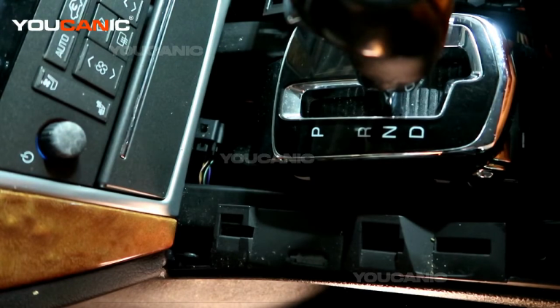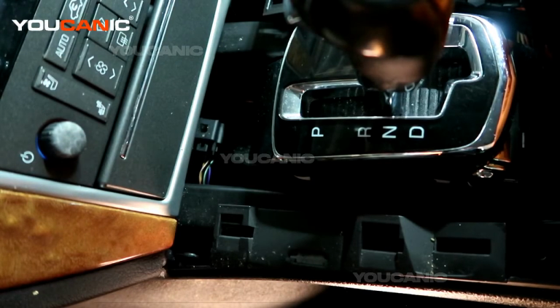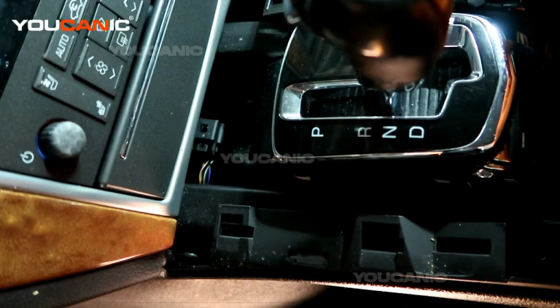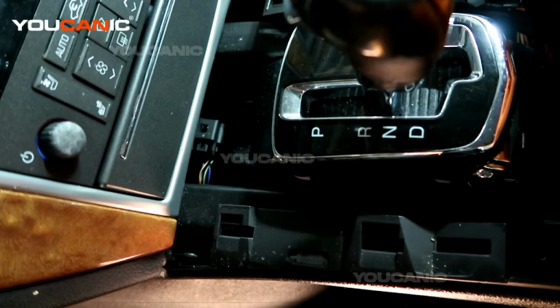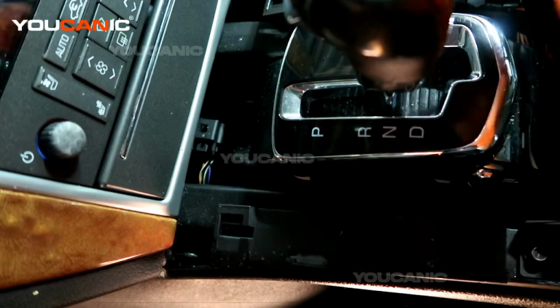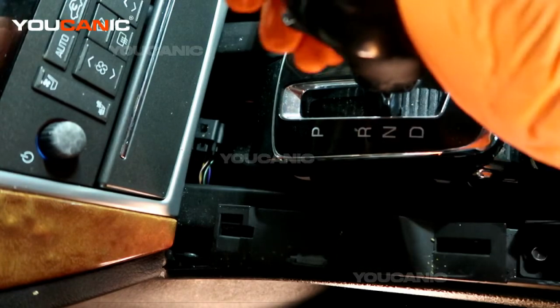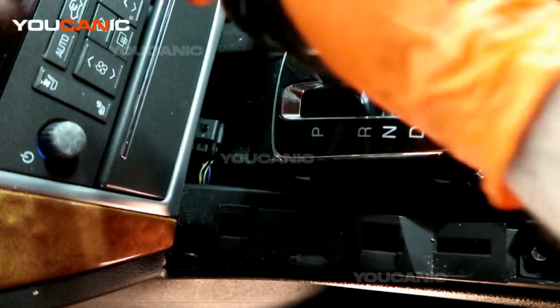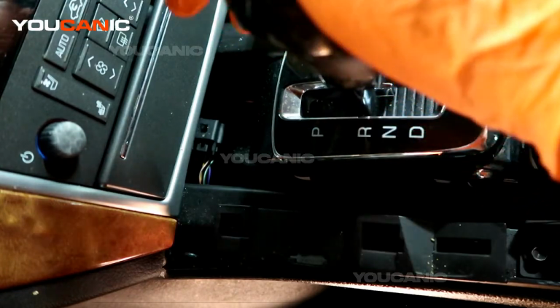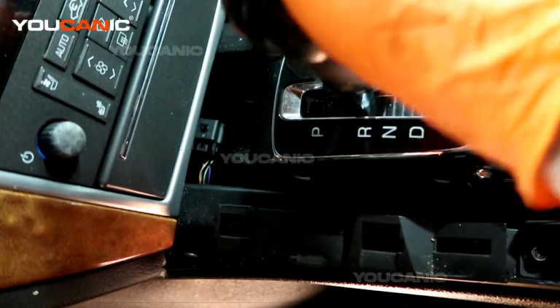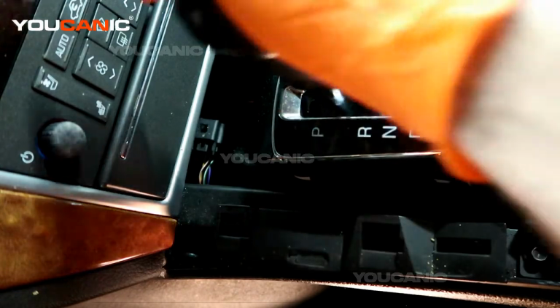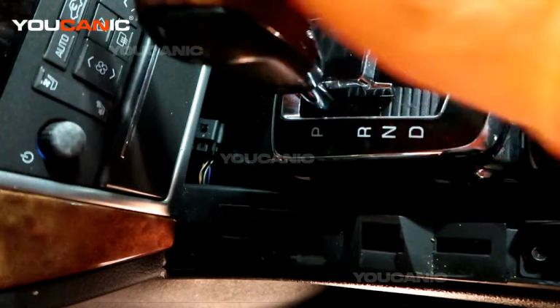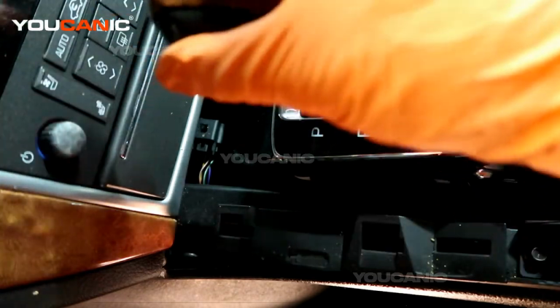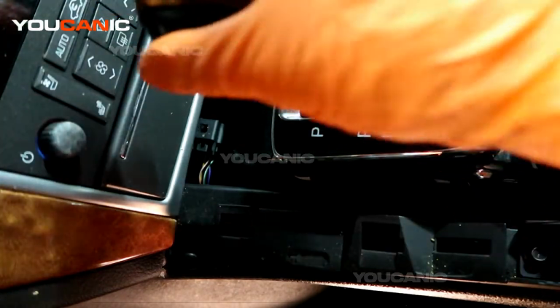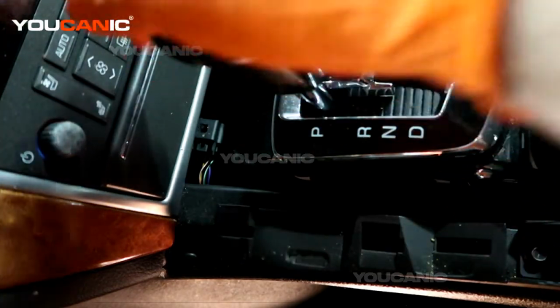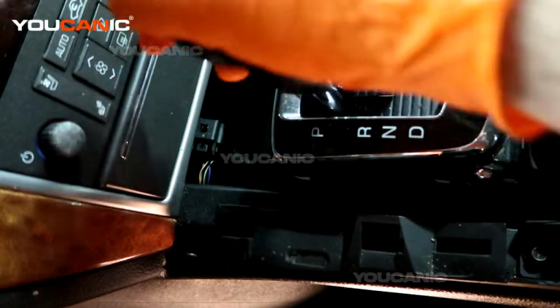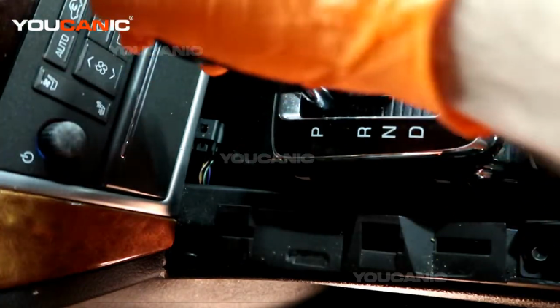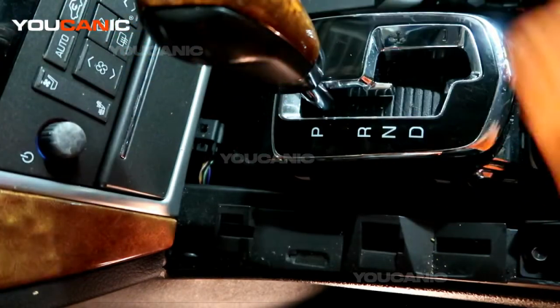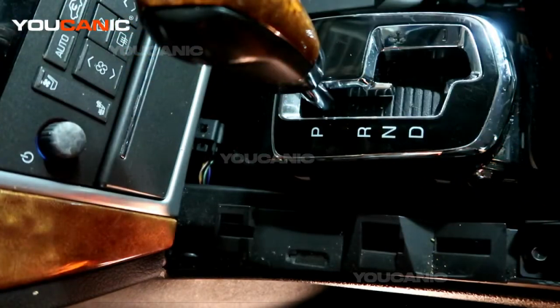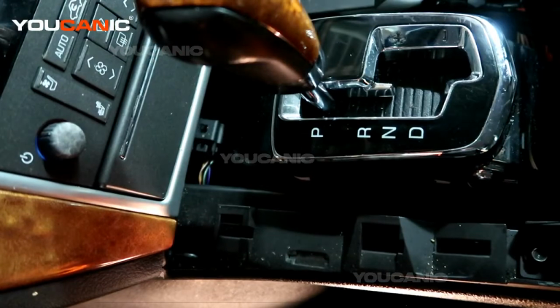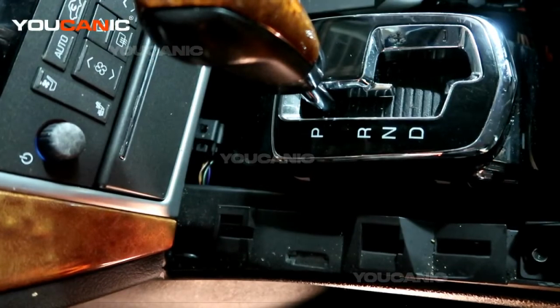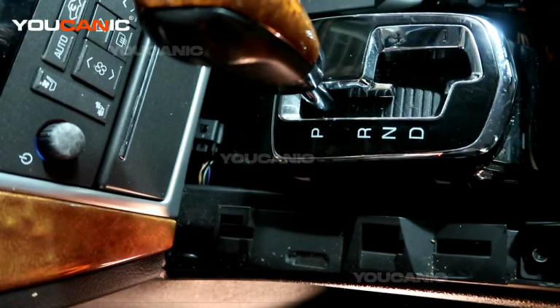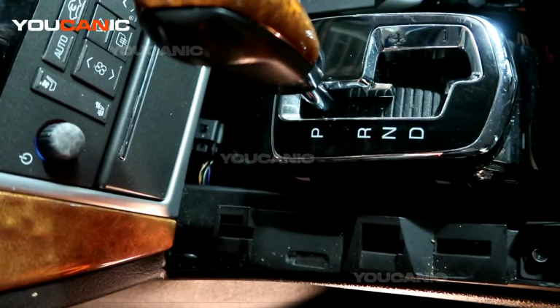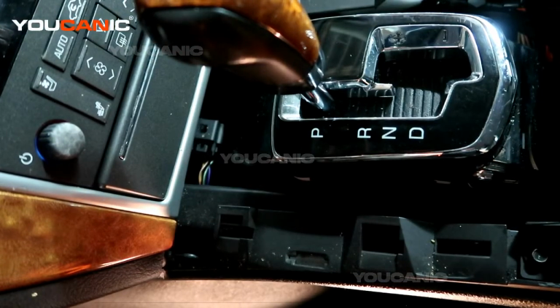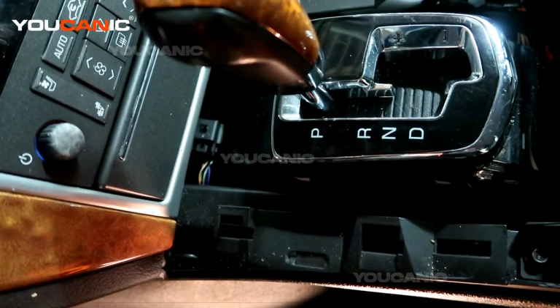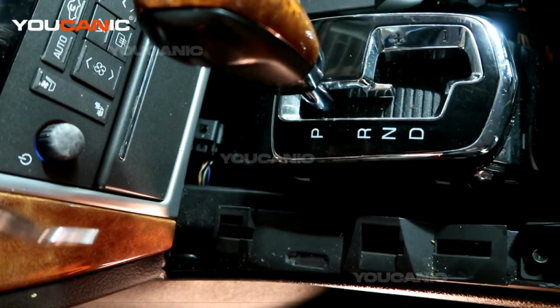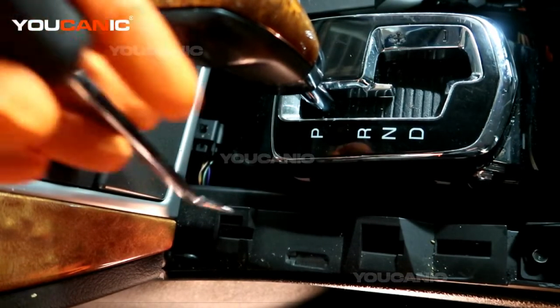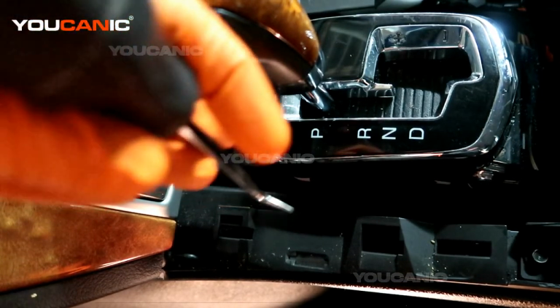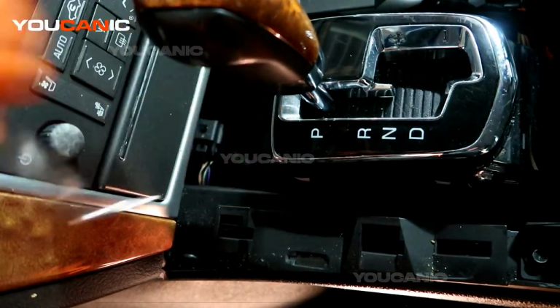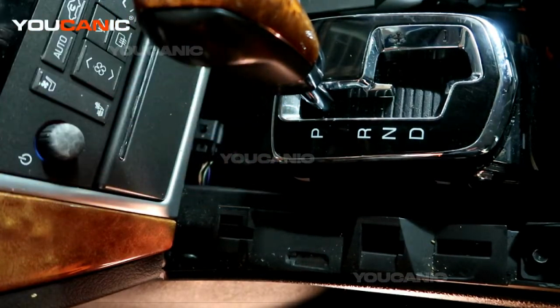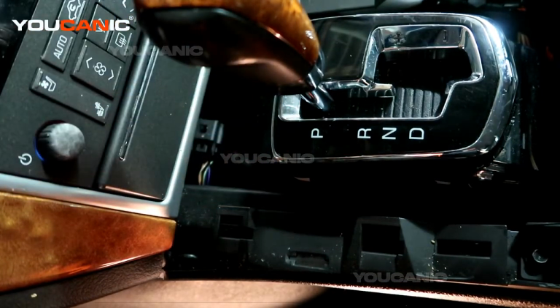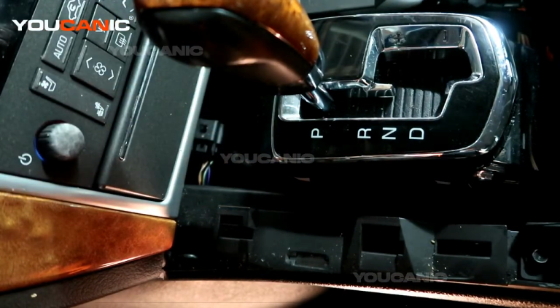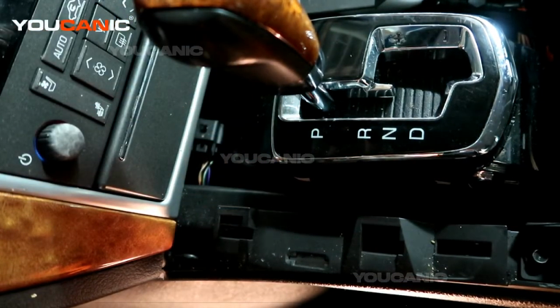Once you're done, just push it back up into park and it'll be locked back in. If you need to move it again, just repeat the same manual motion.